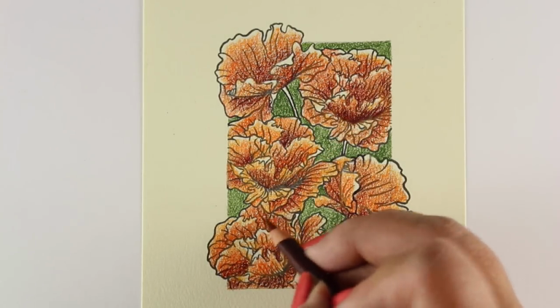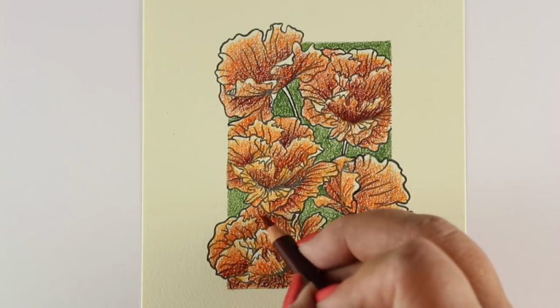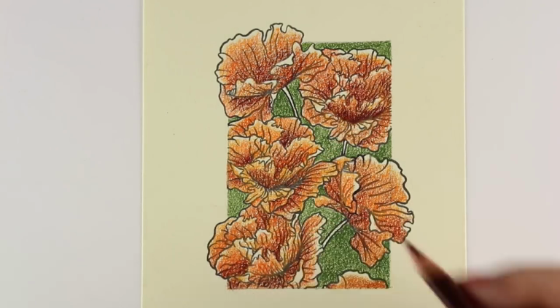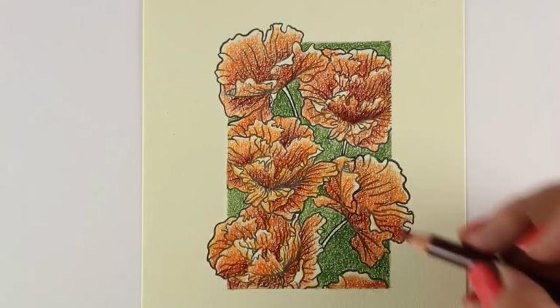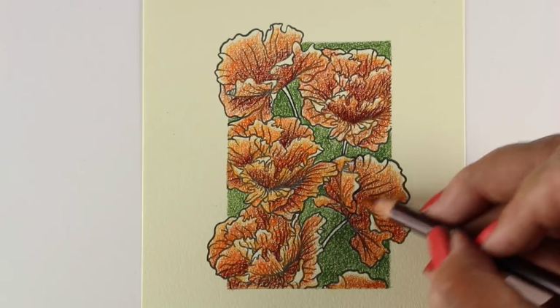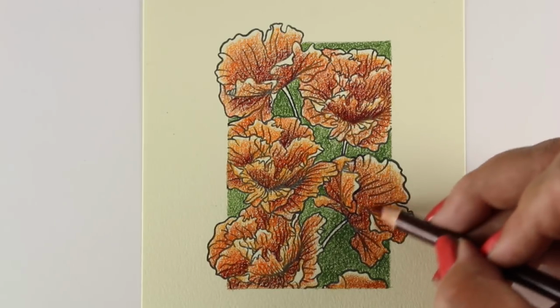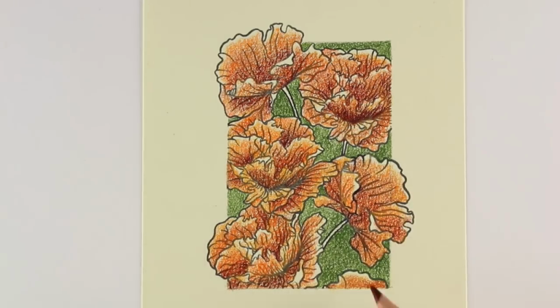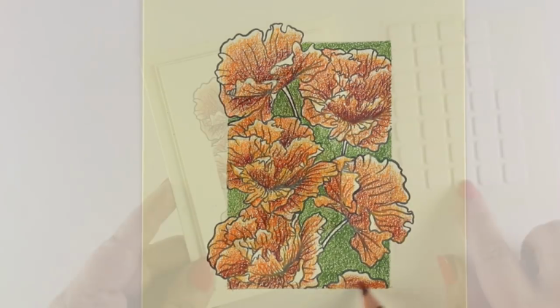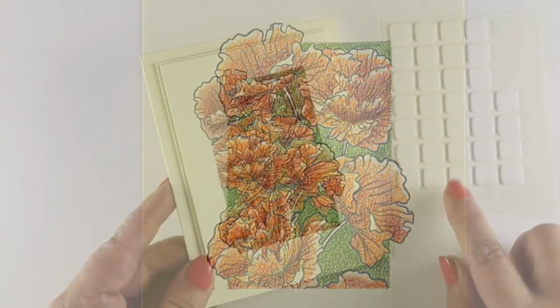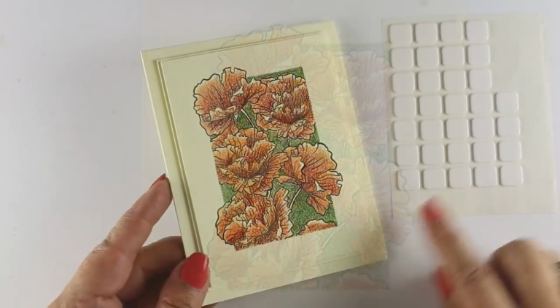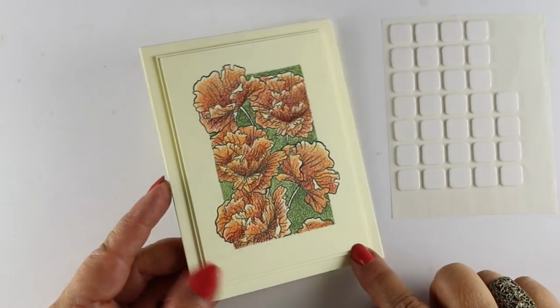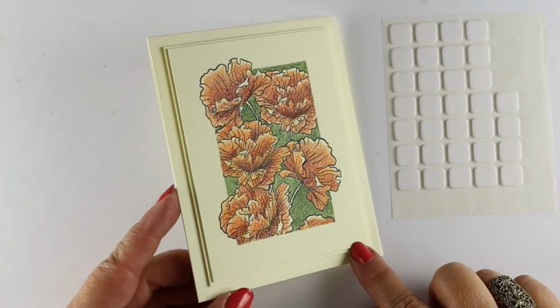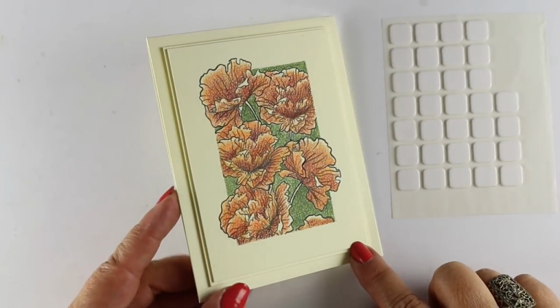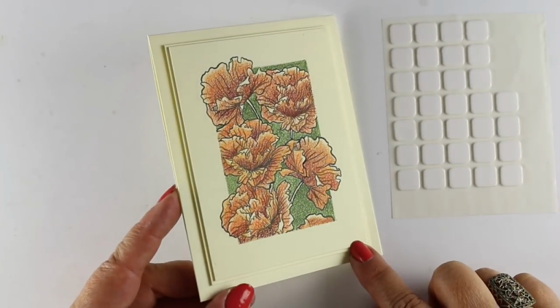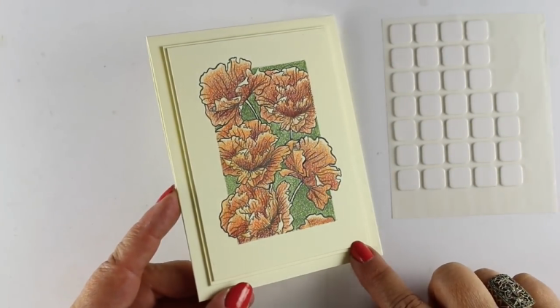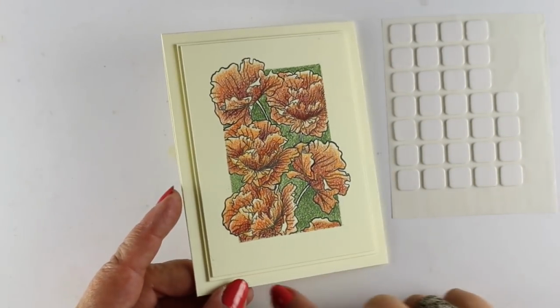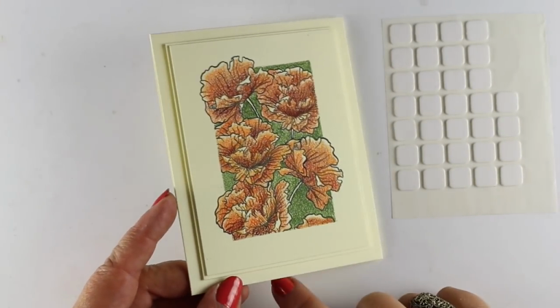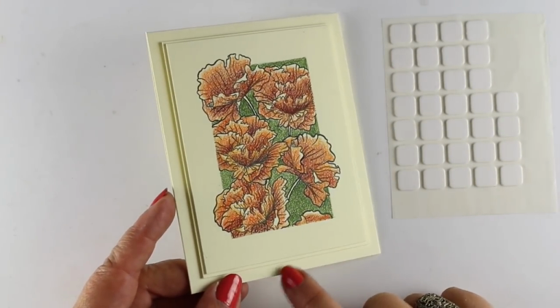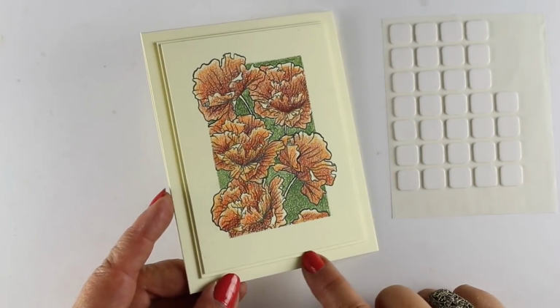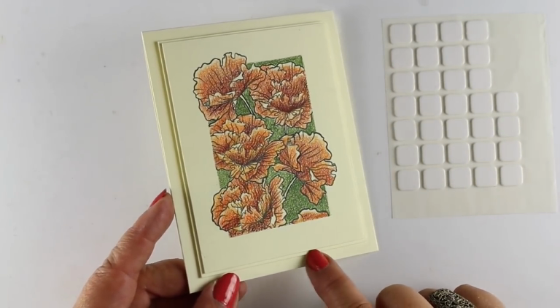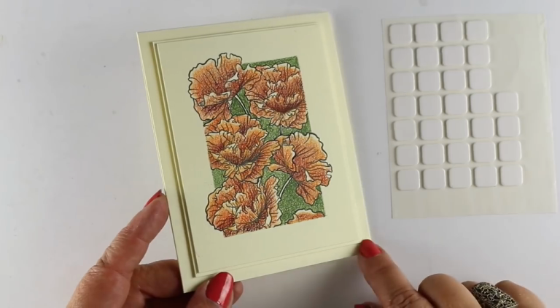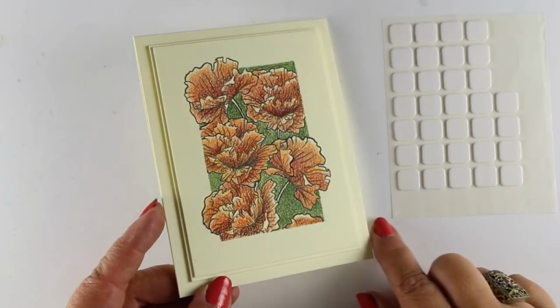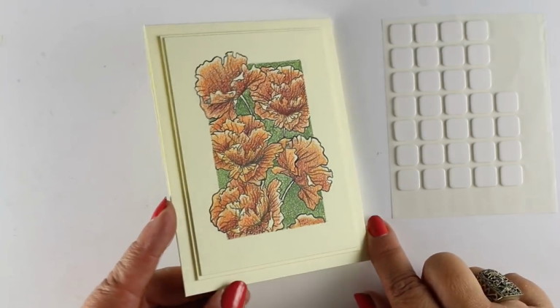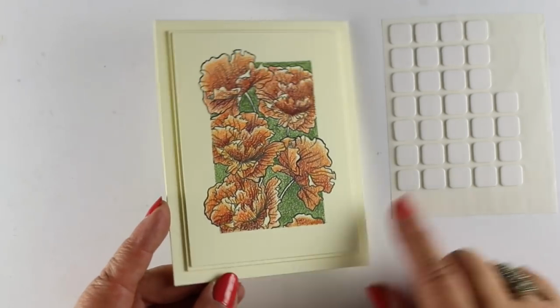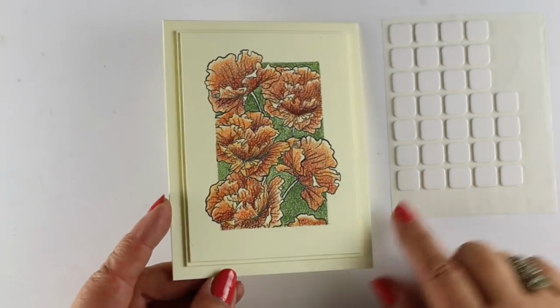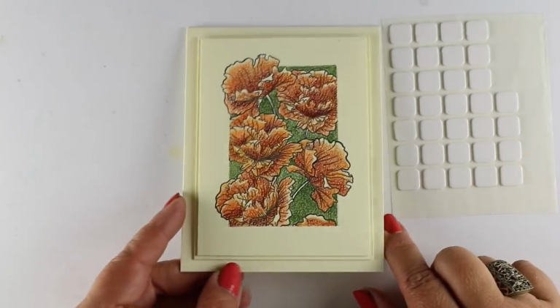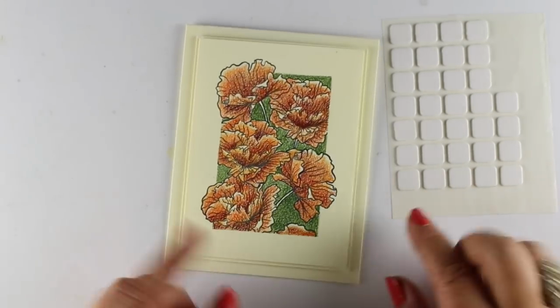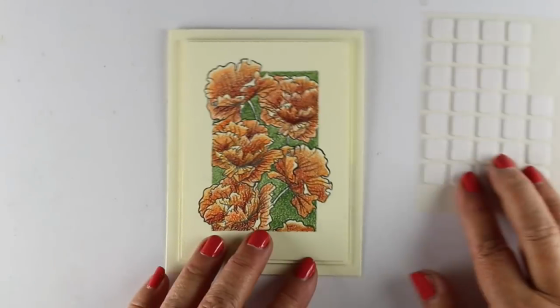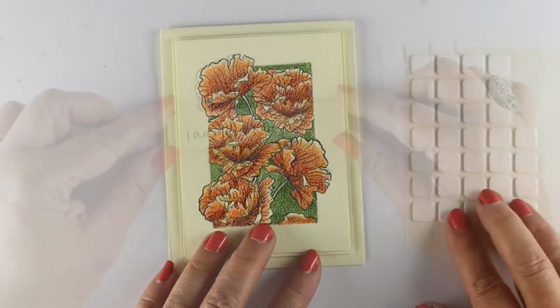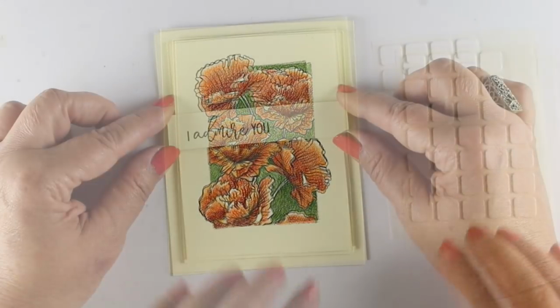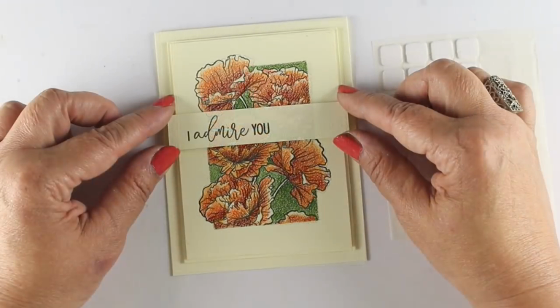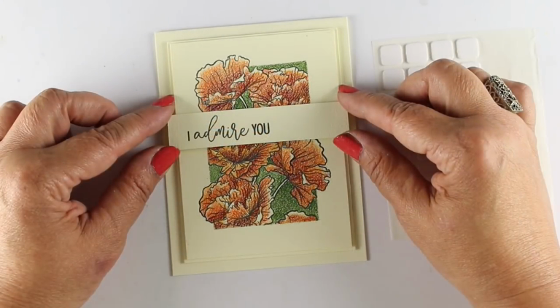So if you'd like that stamp set, please do order one. And remember that all of the United We Flourish sets are going to go out of print — they're not going to make any more. So if you've ever wanted one, now's when you should get them. They're all linked on my blog.